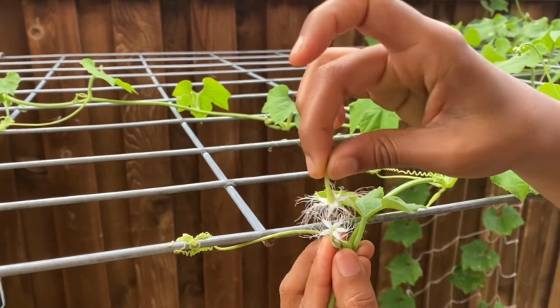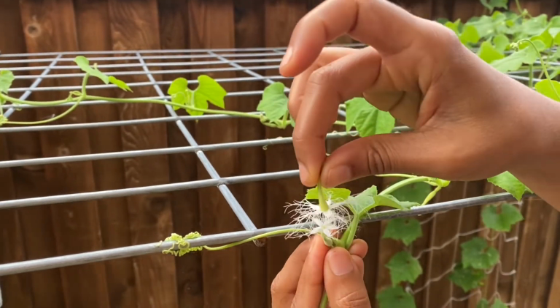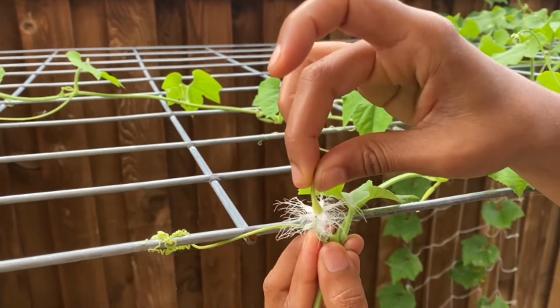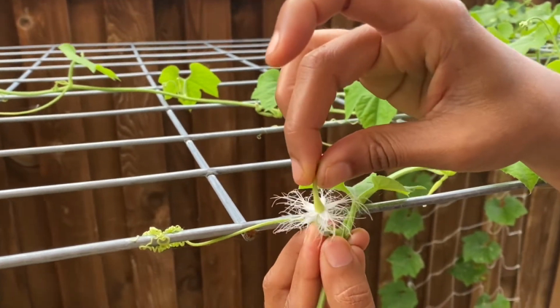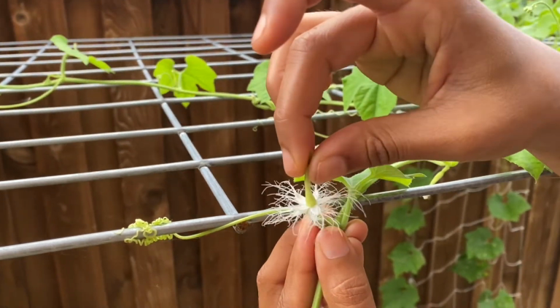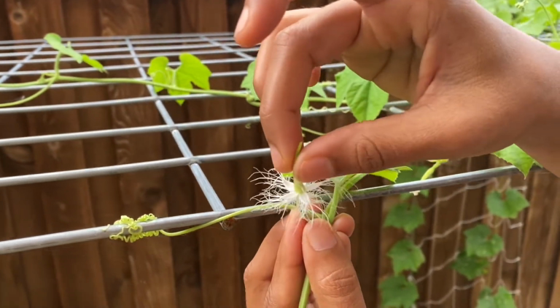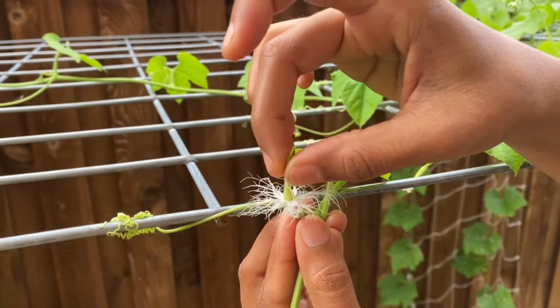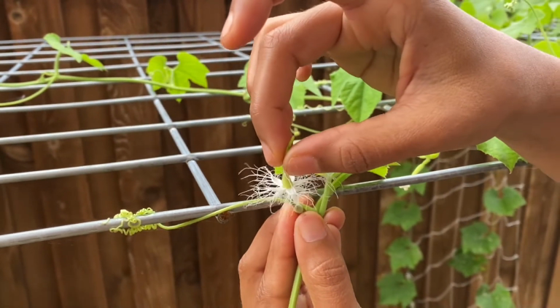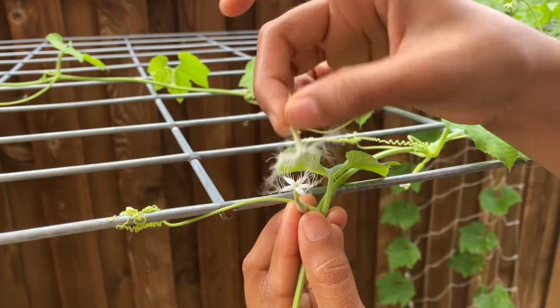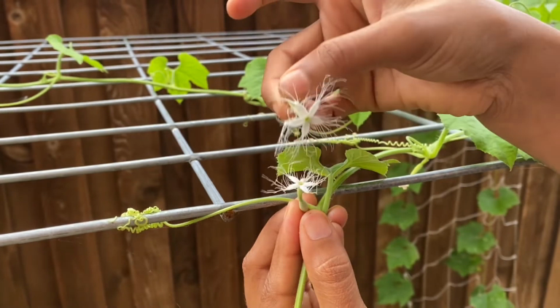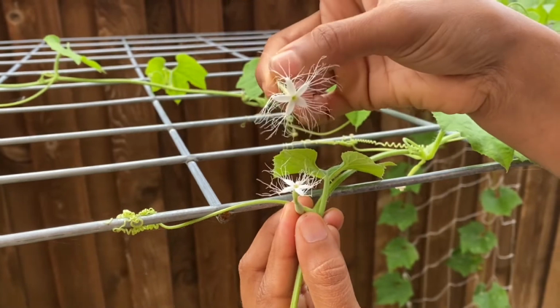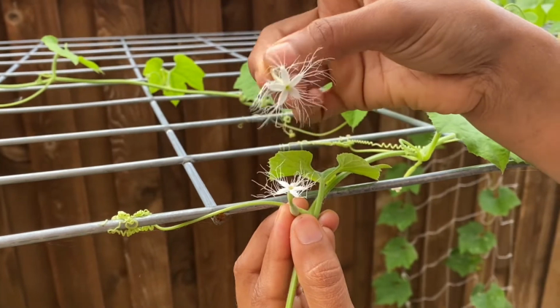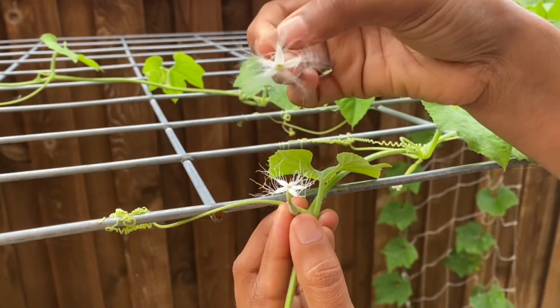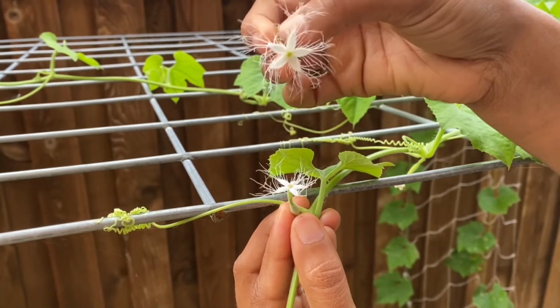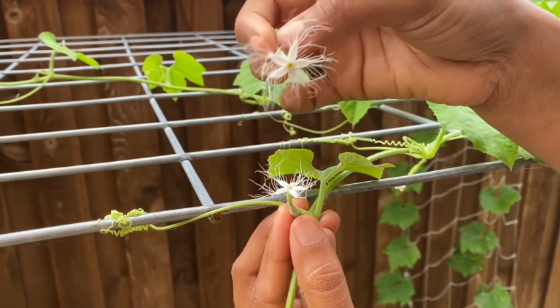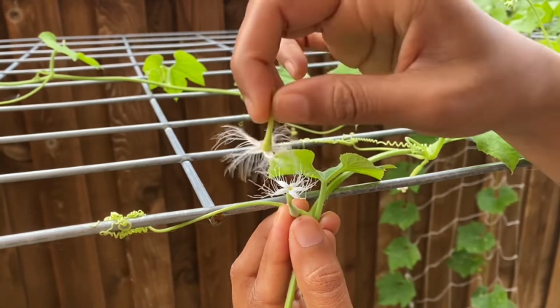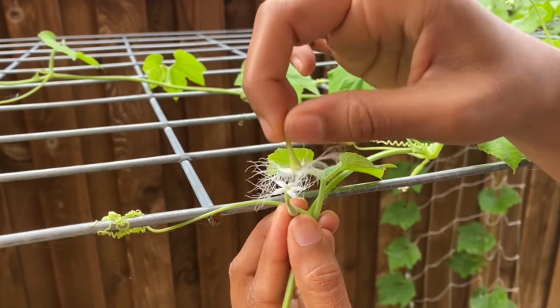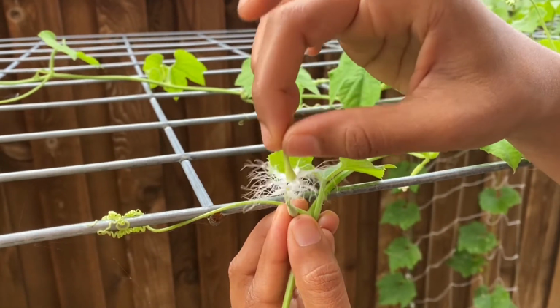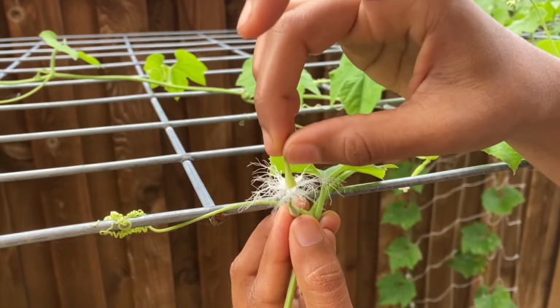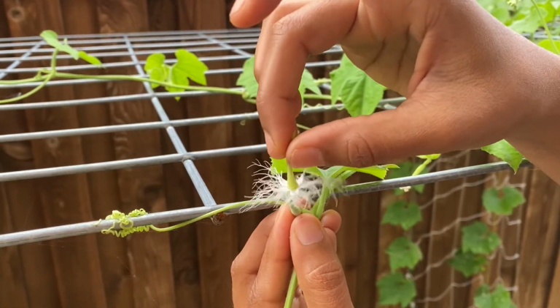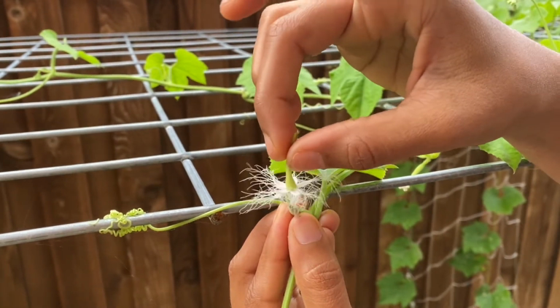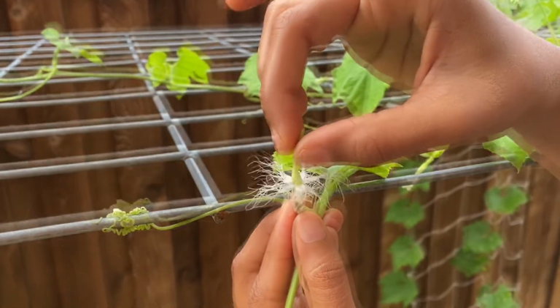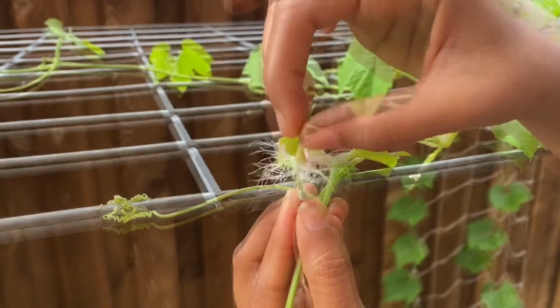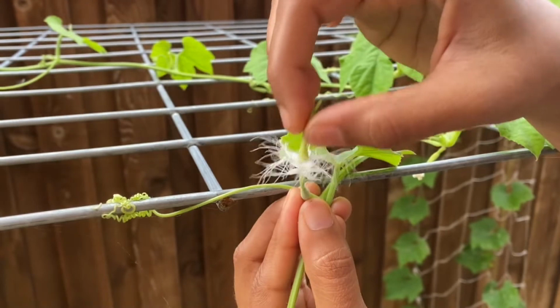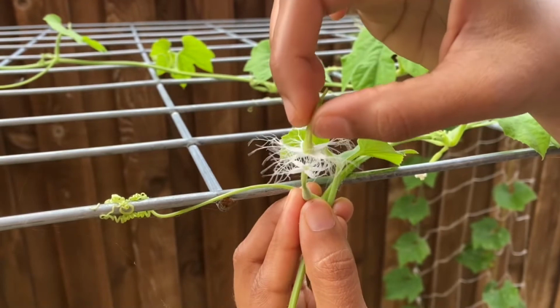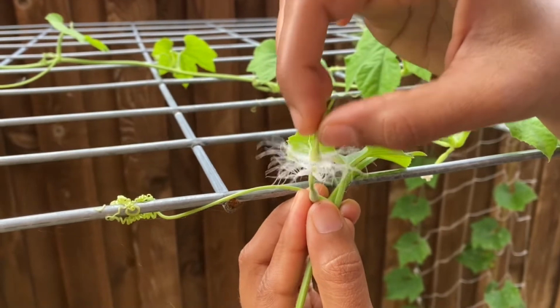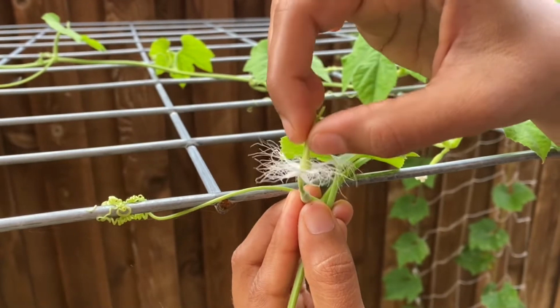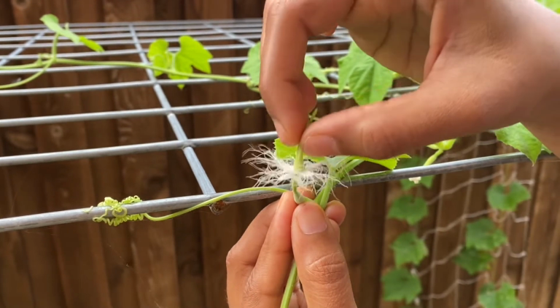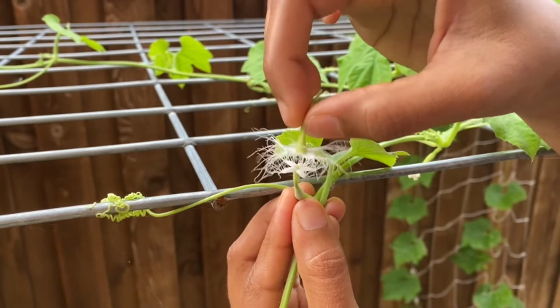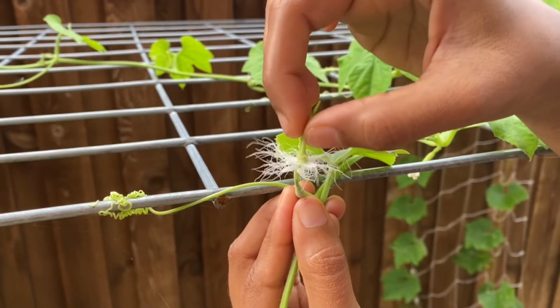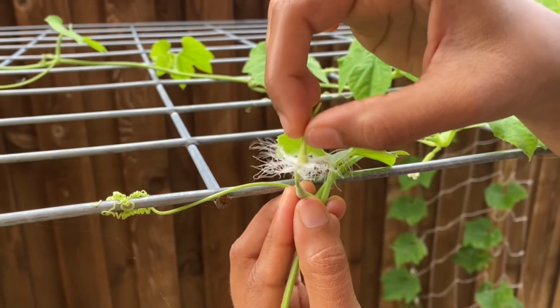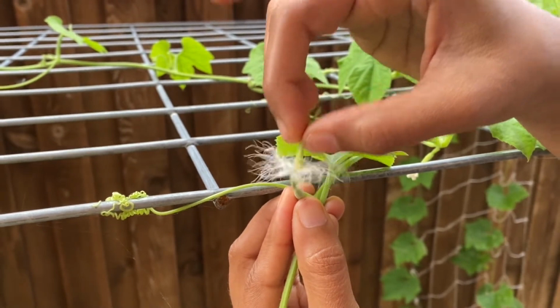For this, you need to have both male and female flowers in your garden and both should blossom fully. It could be from different plants too.